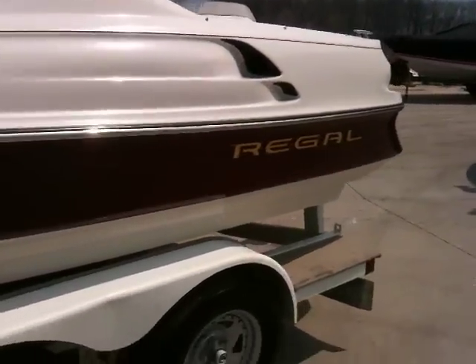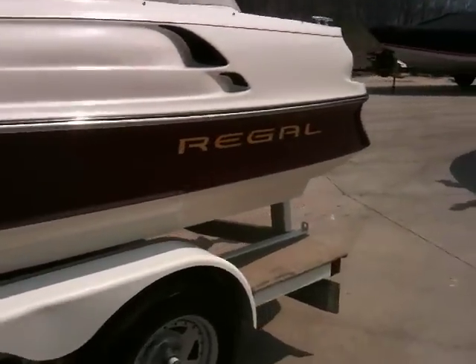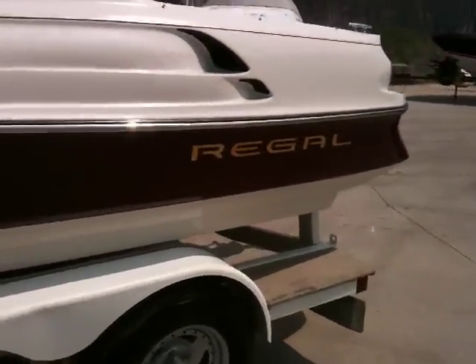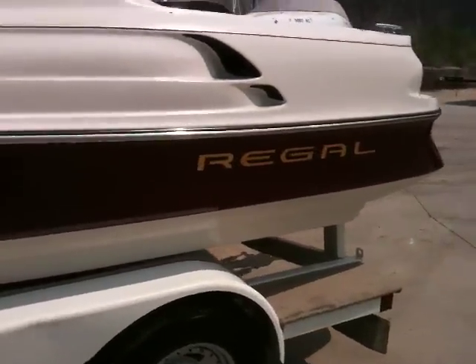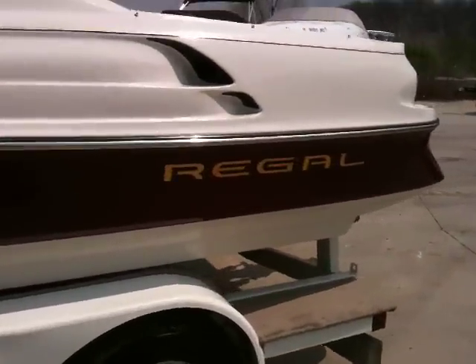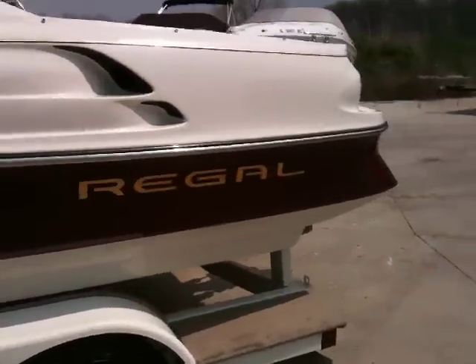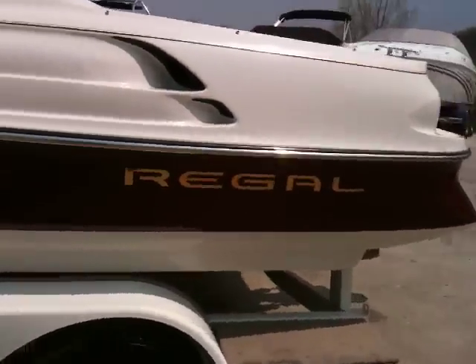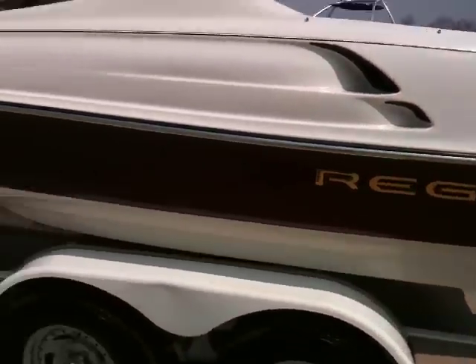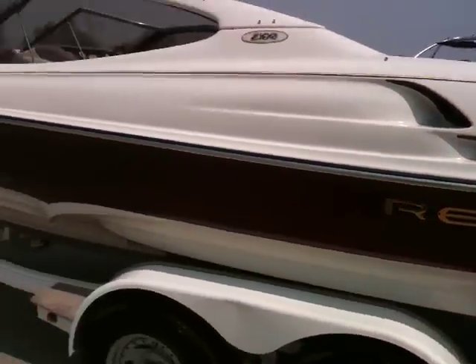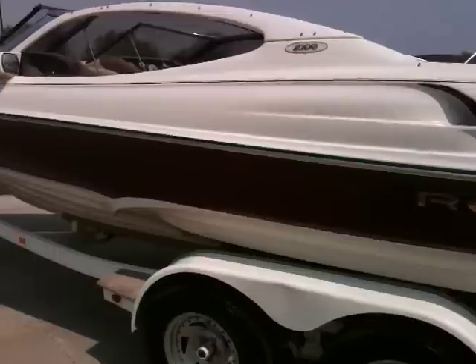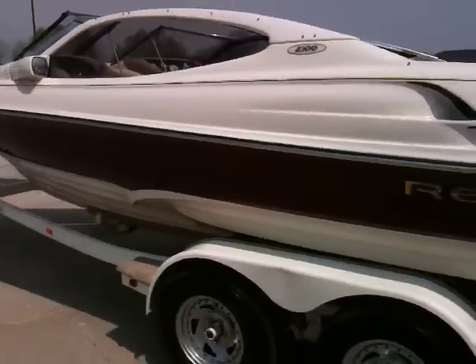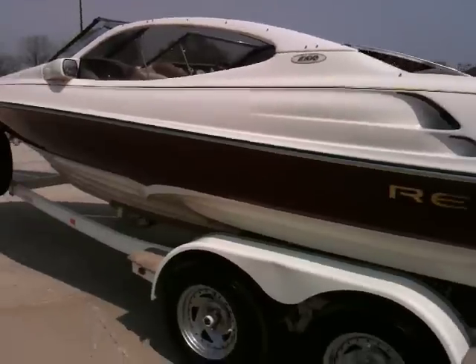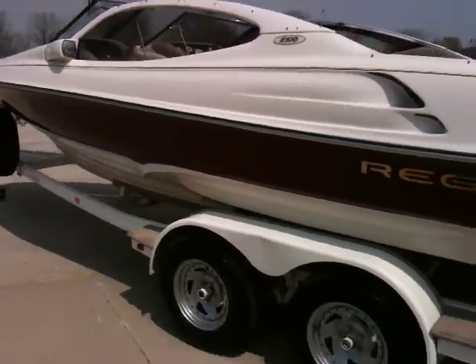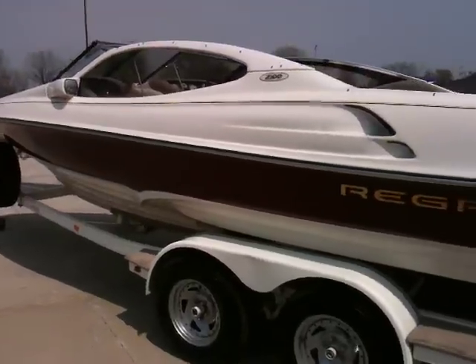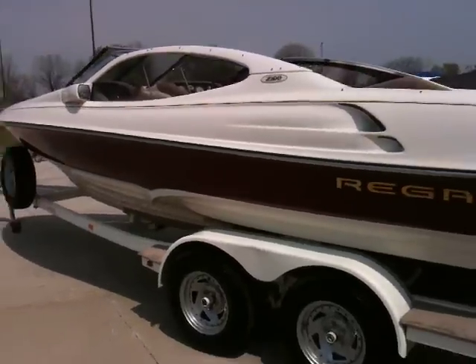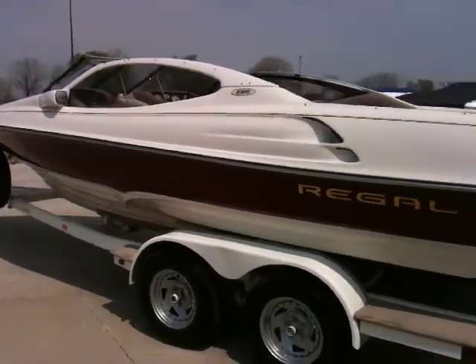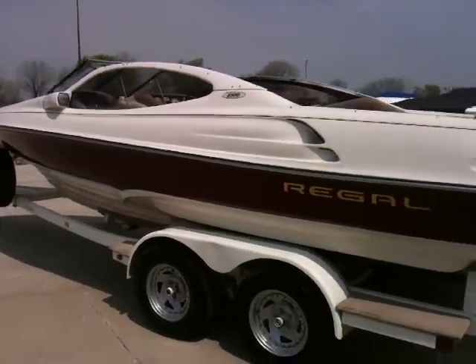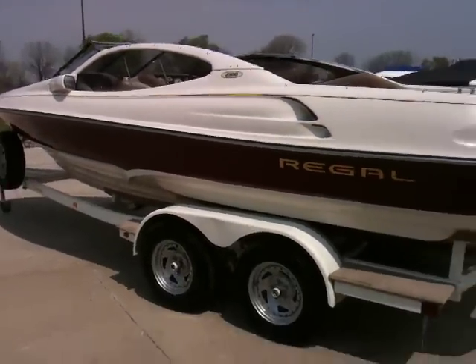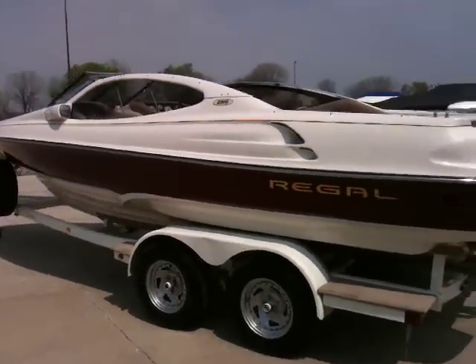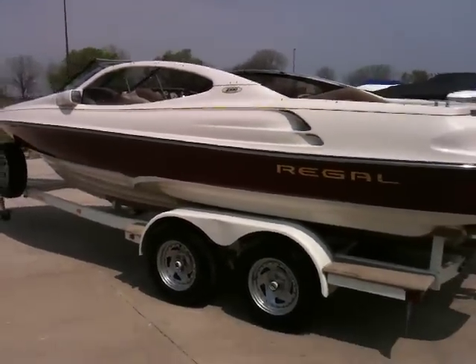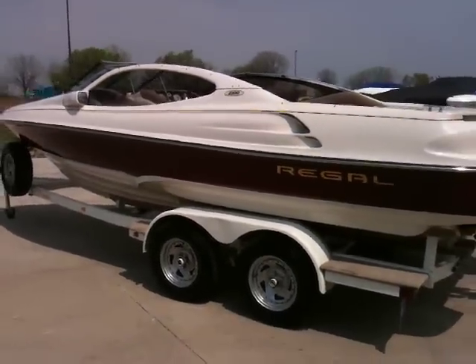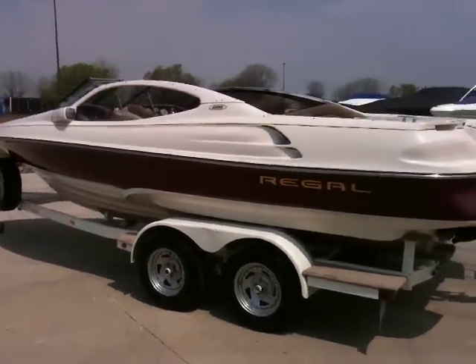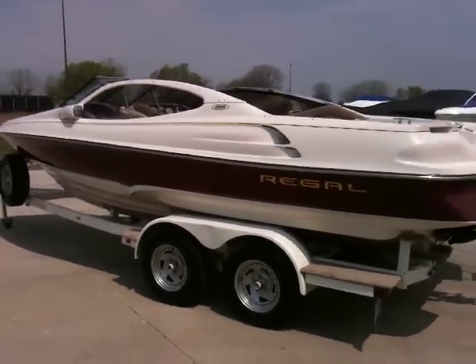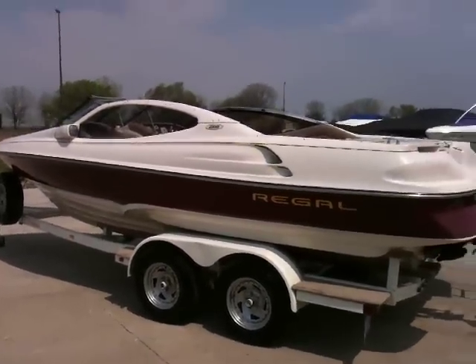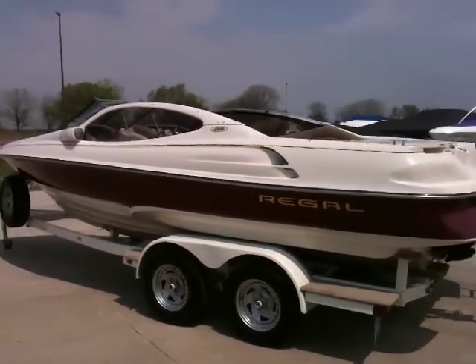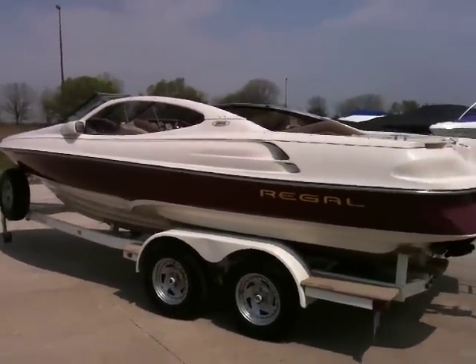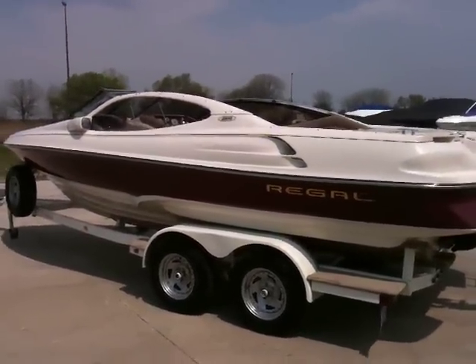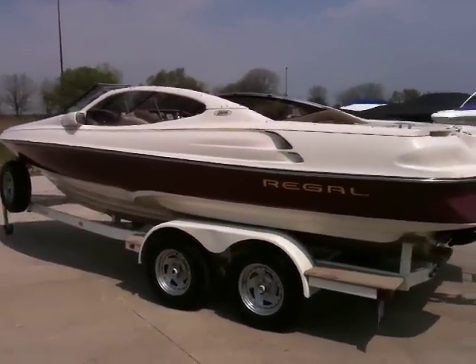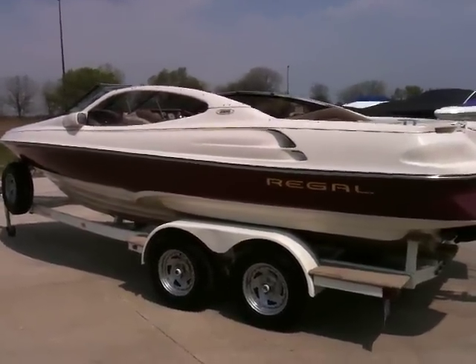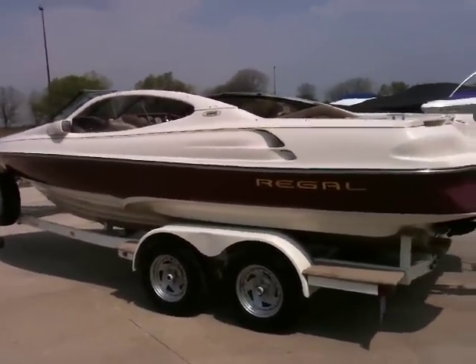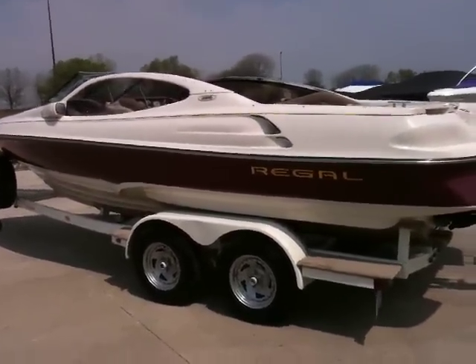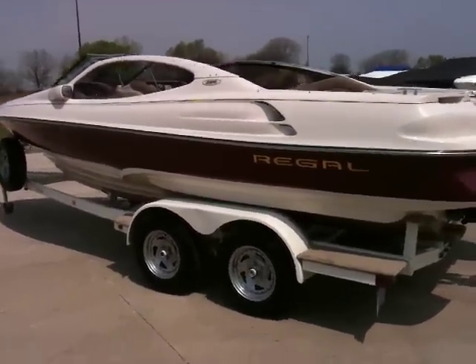It's got a nice burgundy gel coat. This boat features a Euro-style windshield — pretty unique.